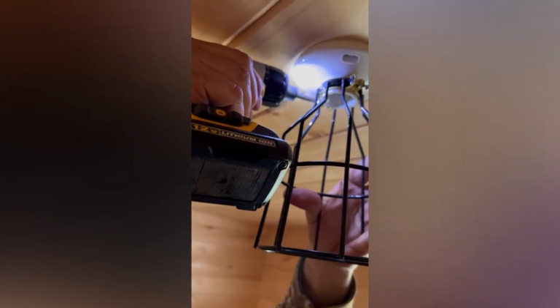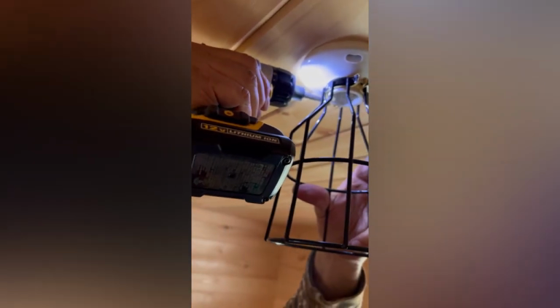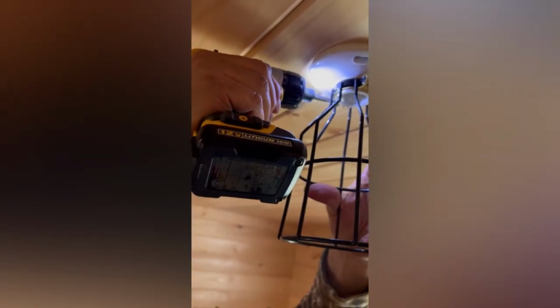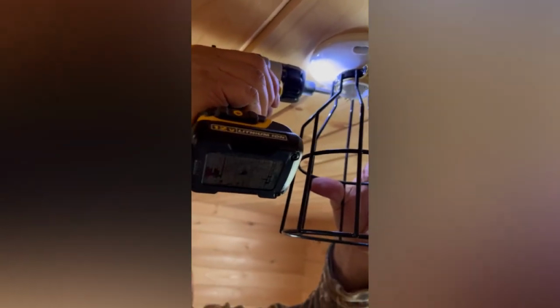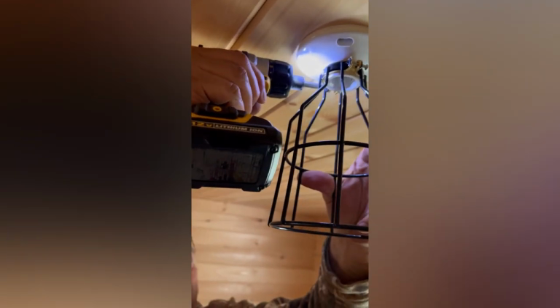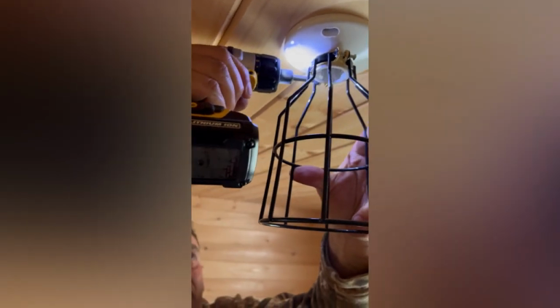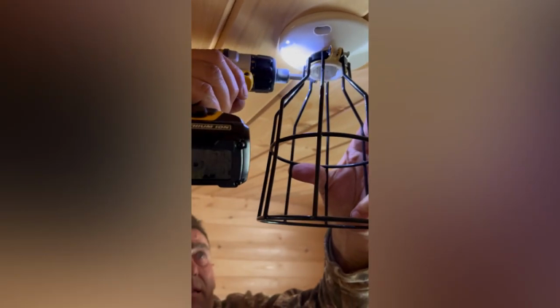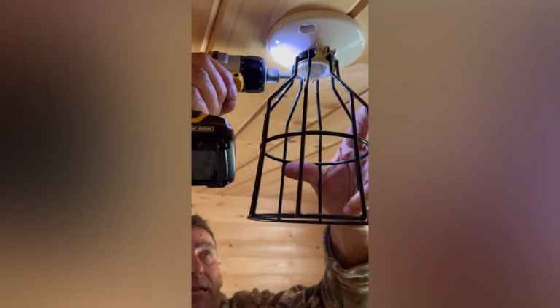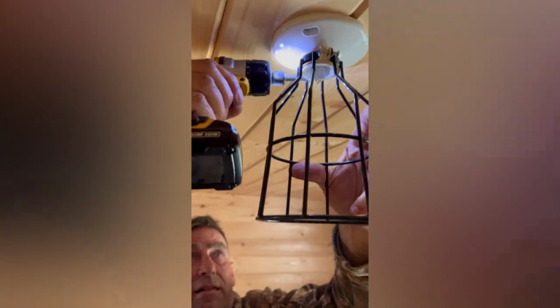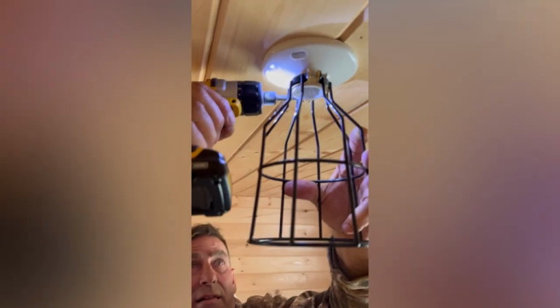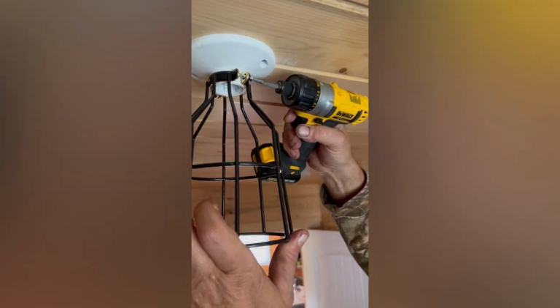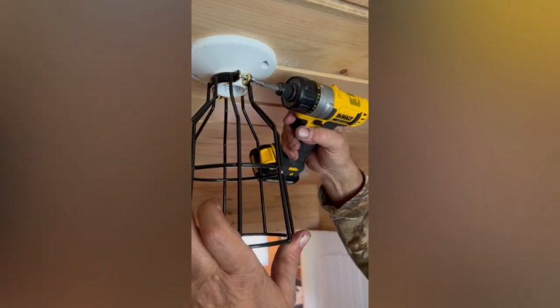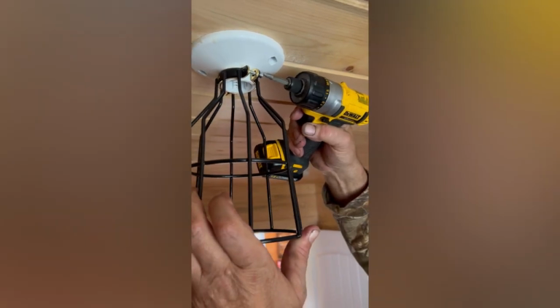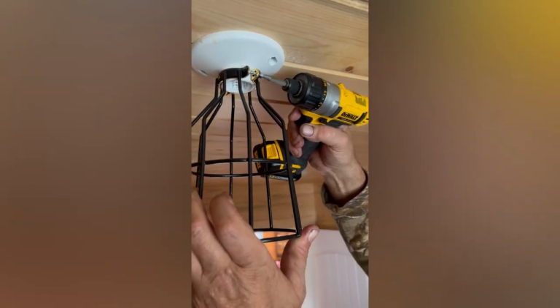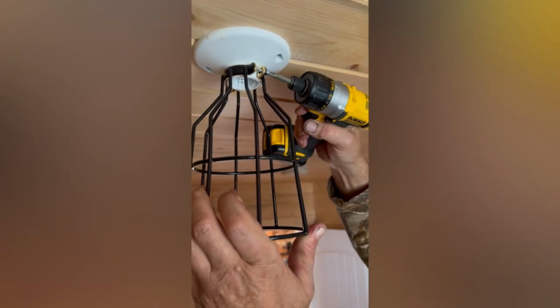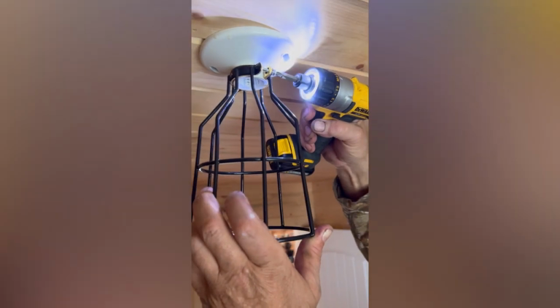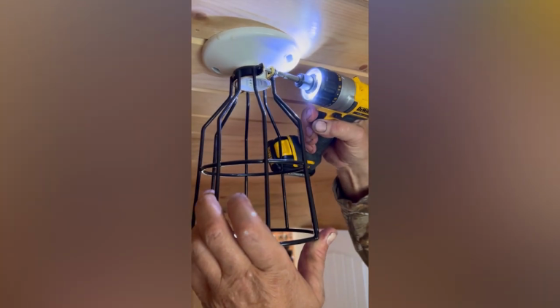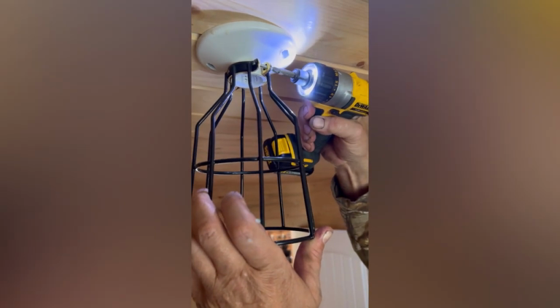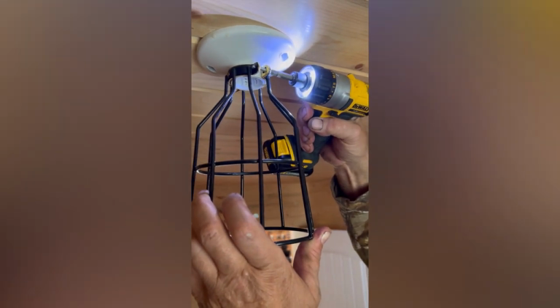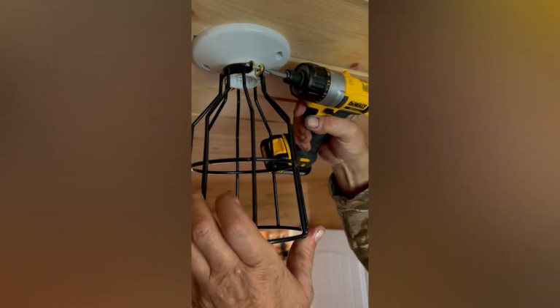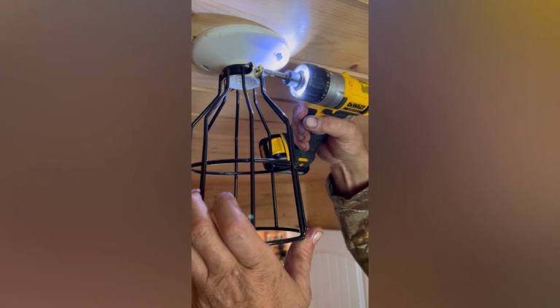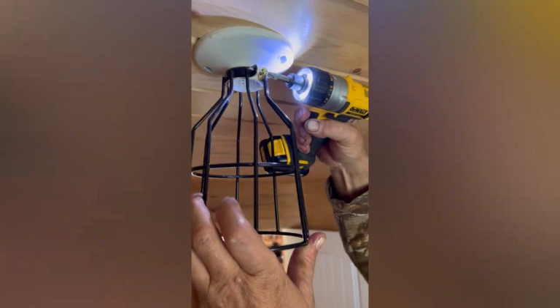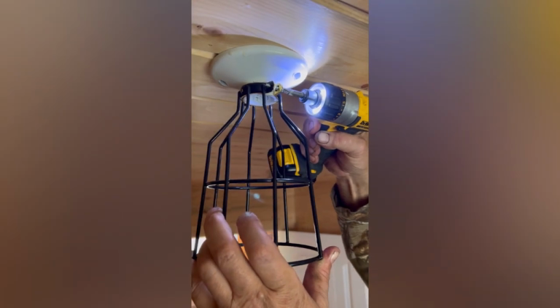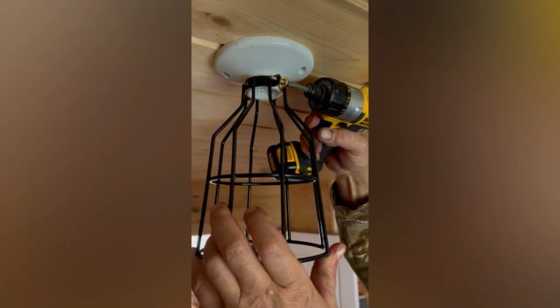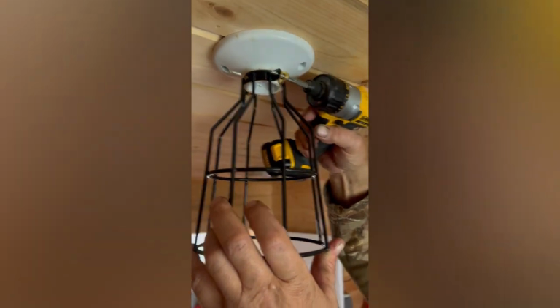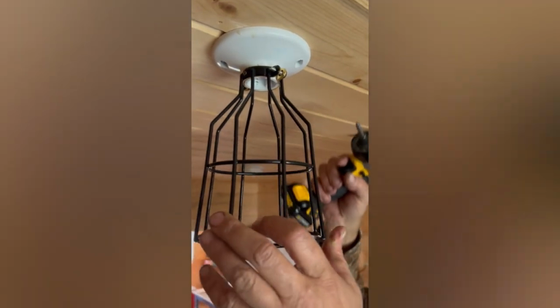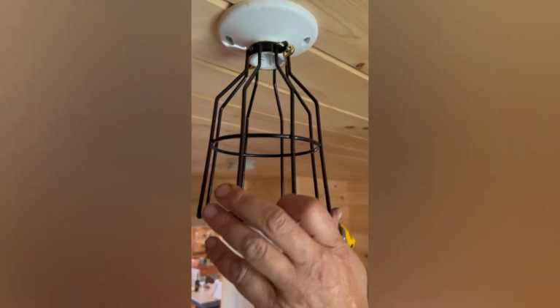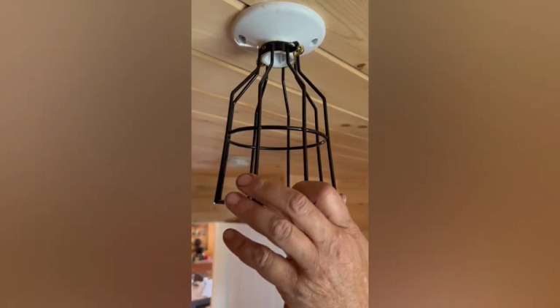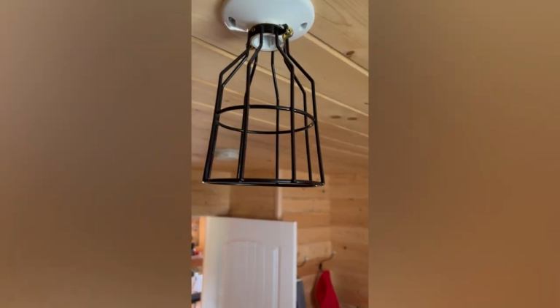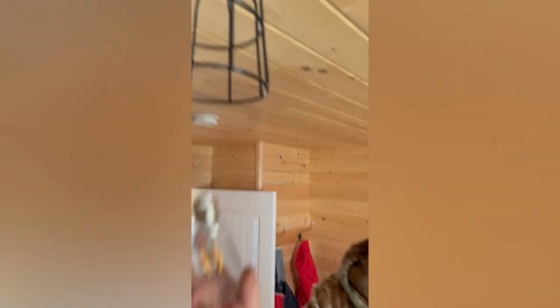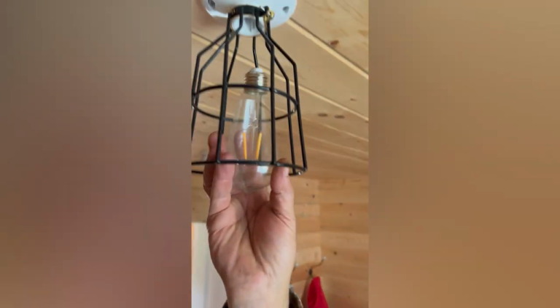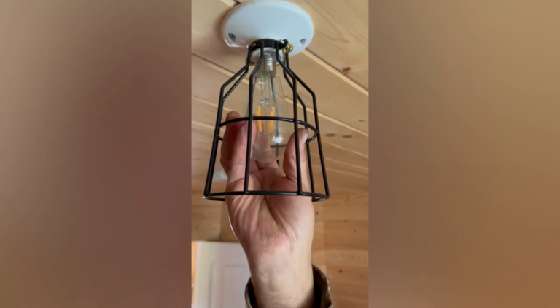This is a very simple way to add some nice decor to your lighting. Once you get the two screws in, you simply screw in a light bulb. I'm using some LED Edison lights here.